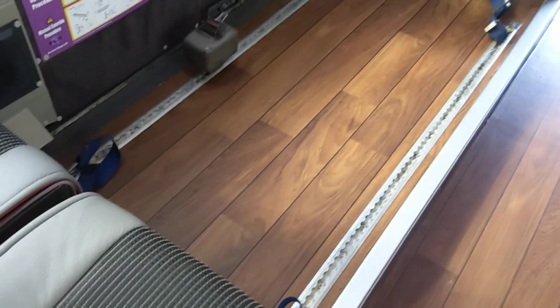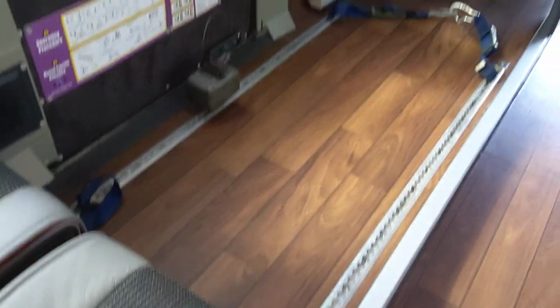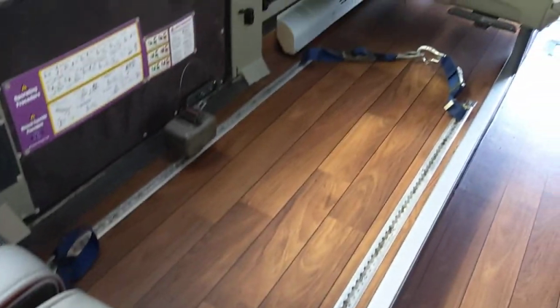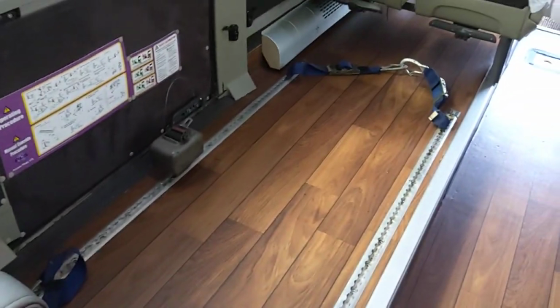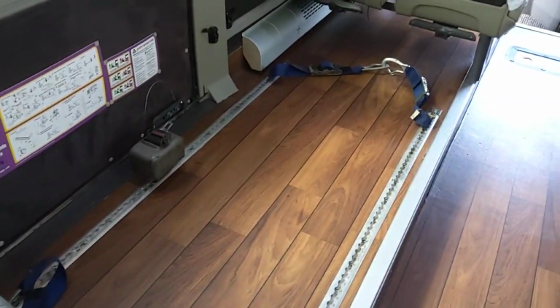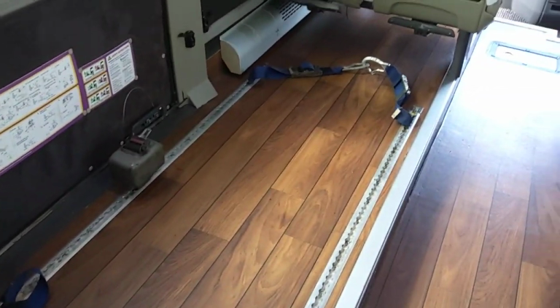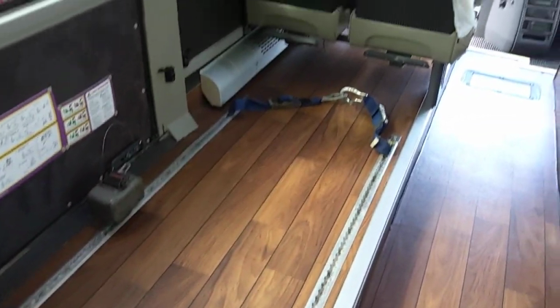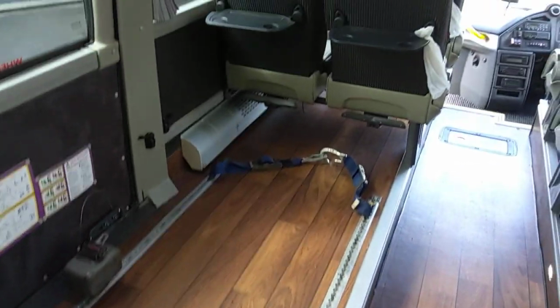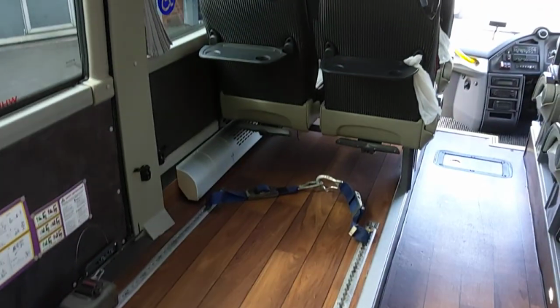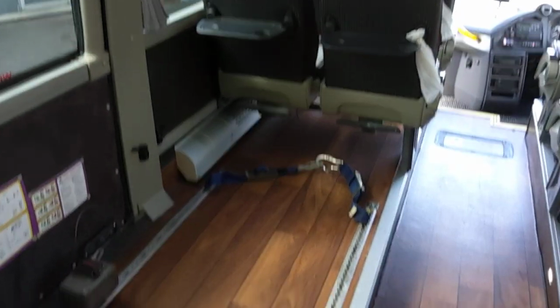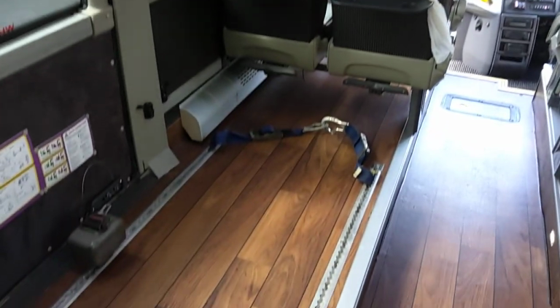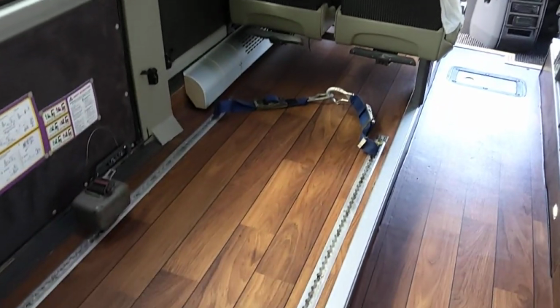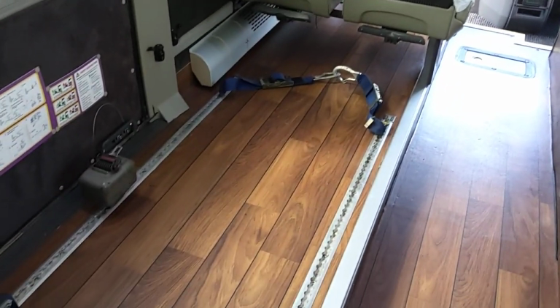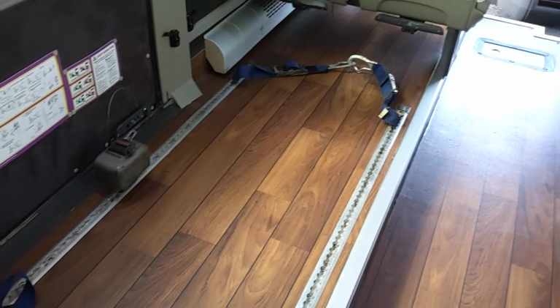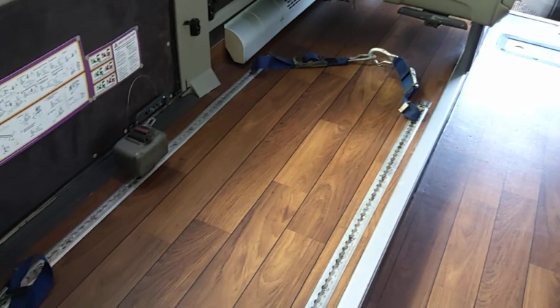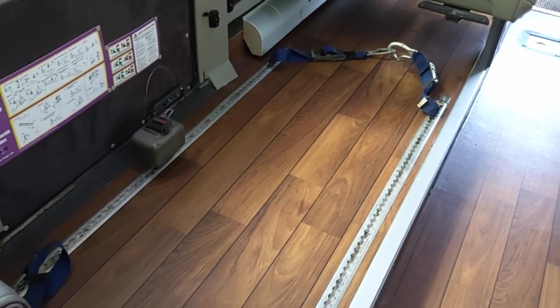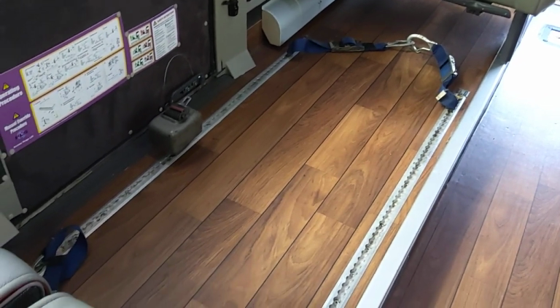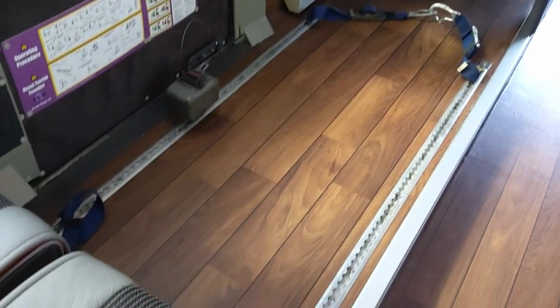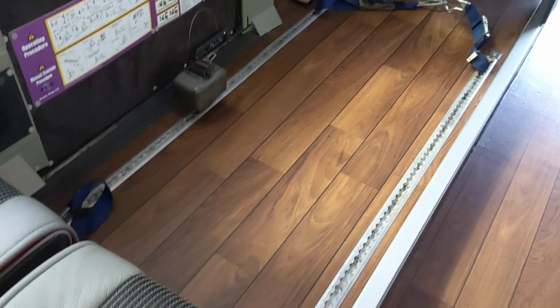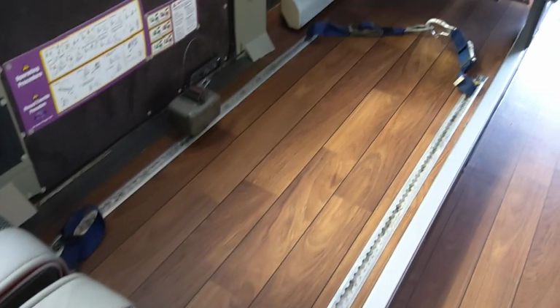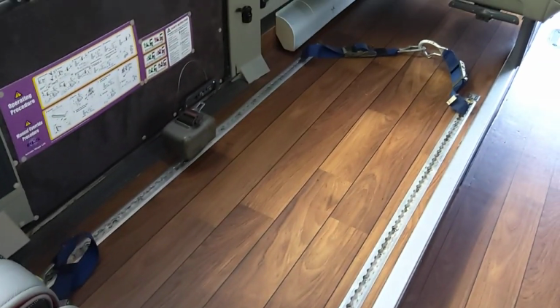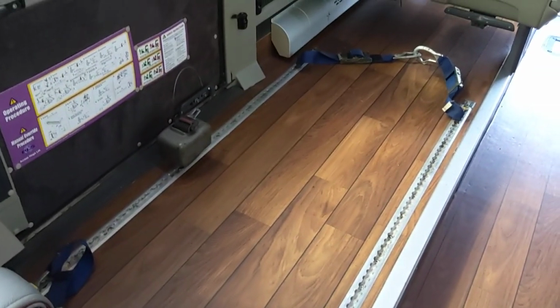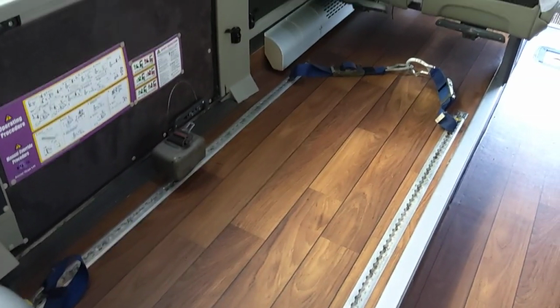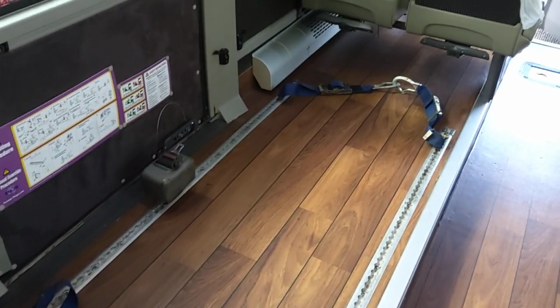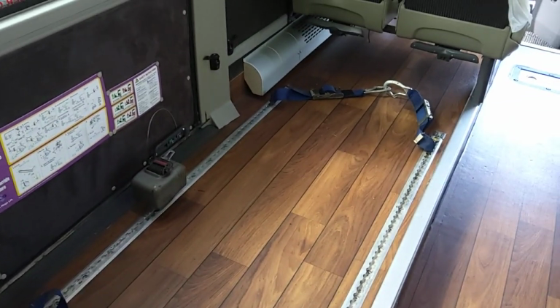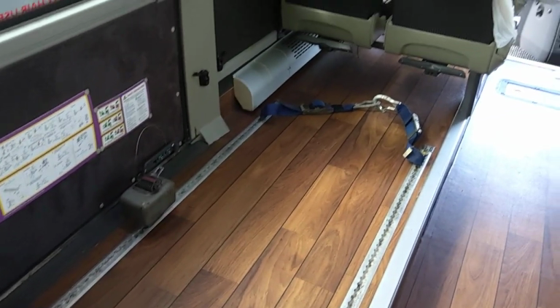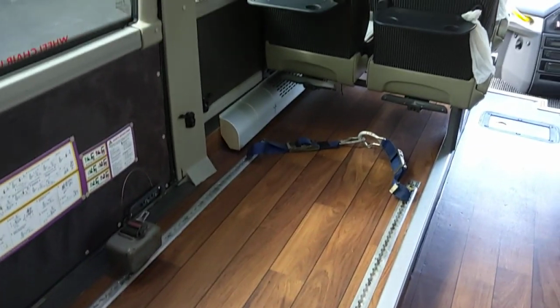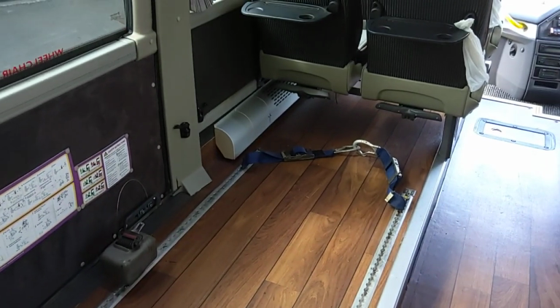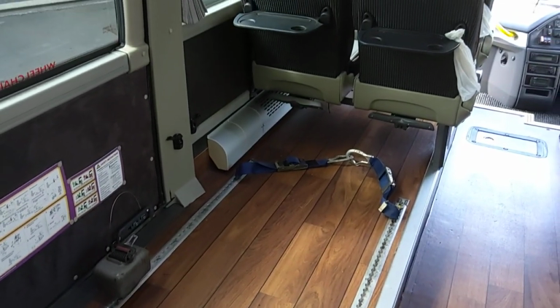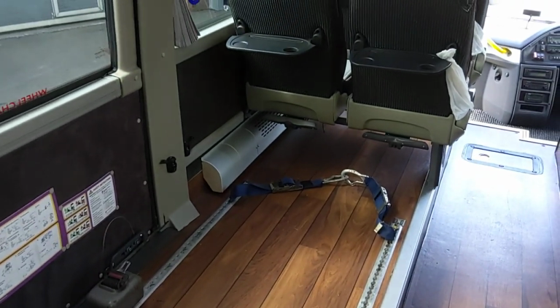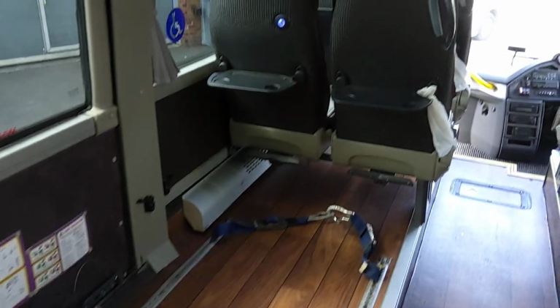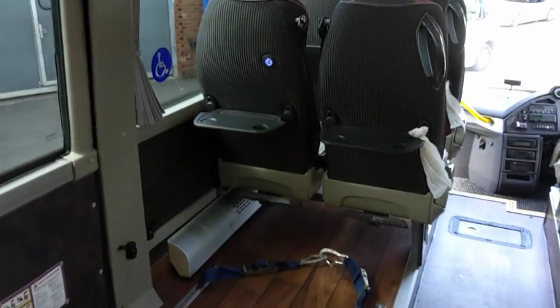Here we have space for one wheelchair. Two double seats out makes it 49 plus one wheelchair. You've got all the tracking, all the straps and everything else you need to carry the wheelchair.